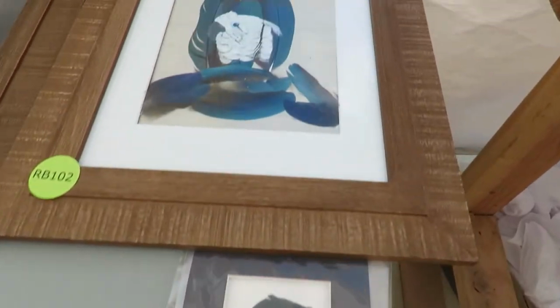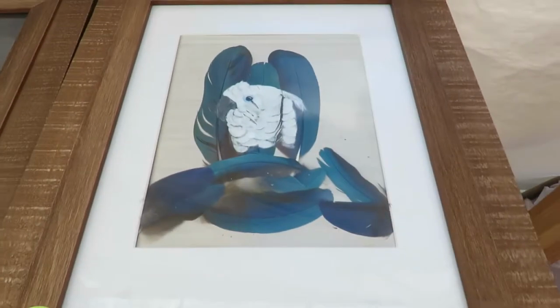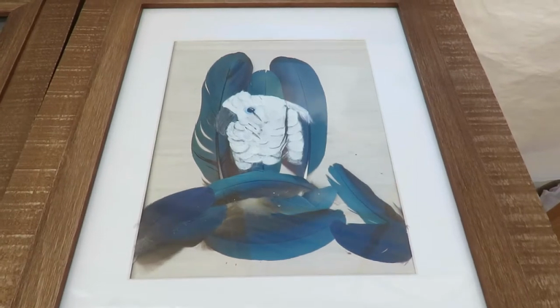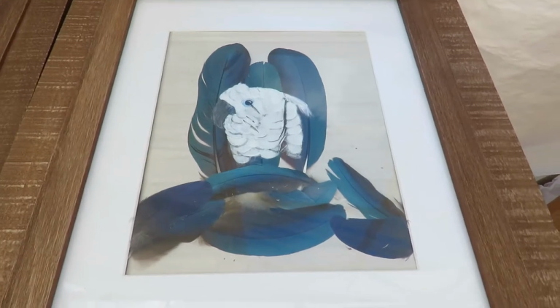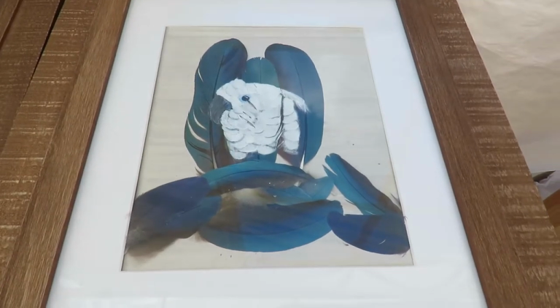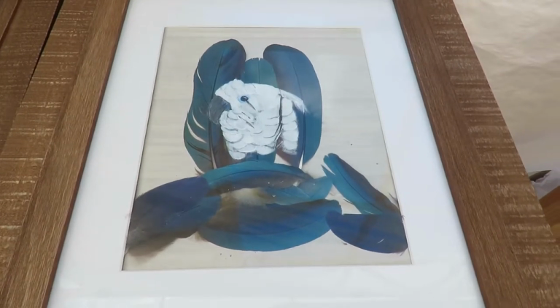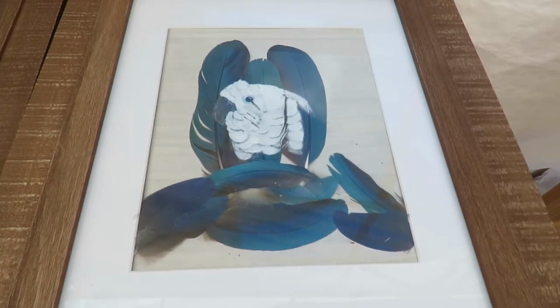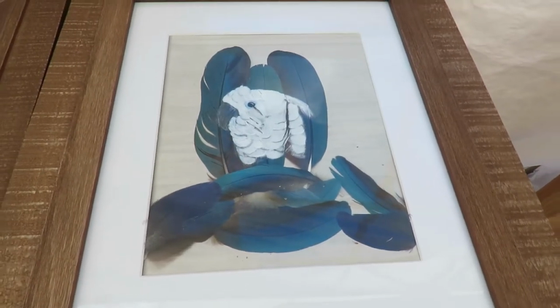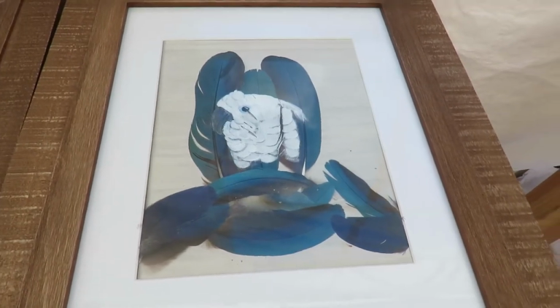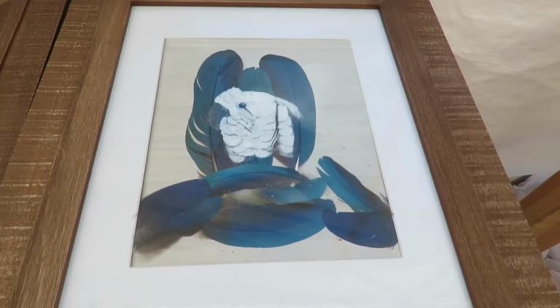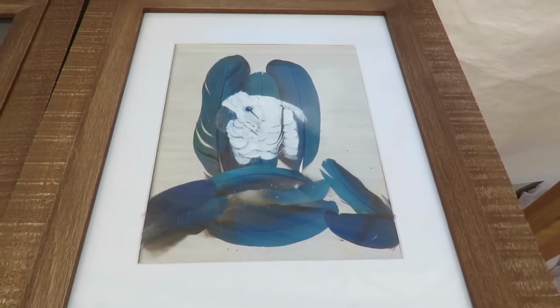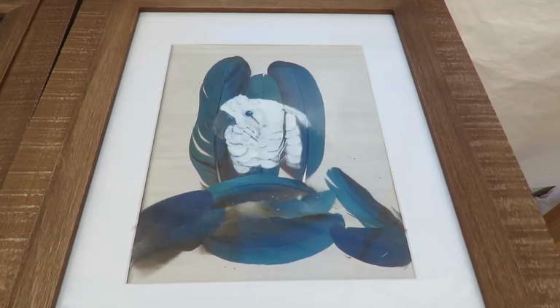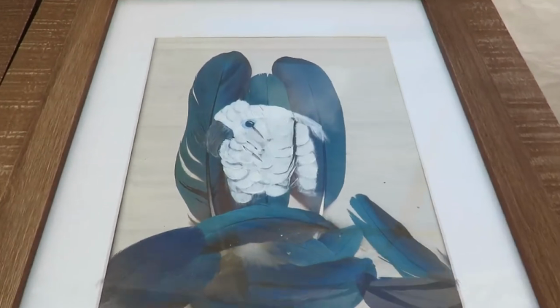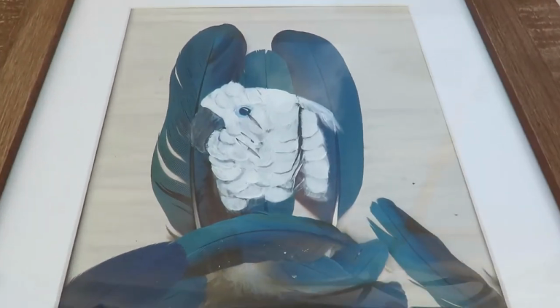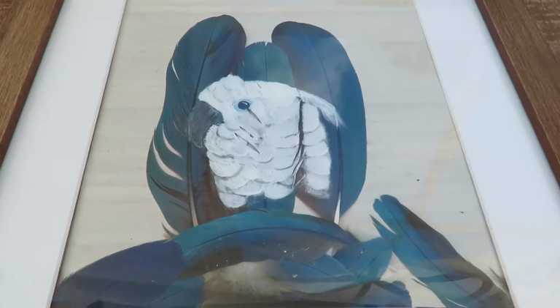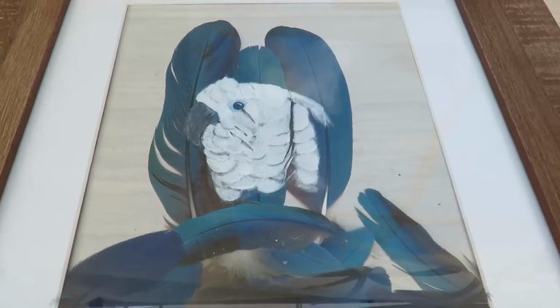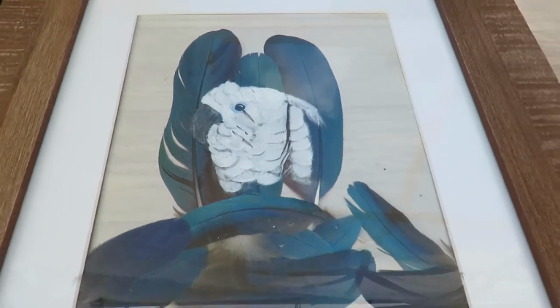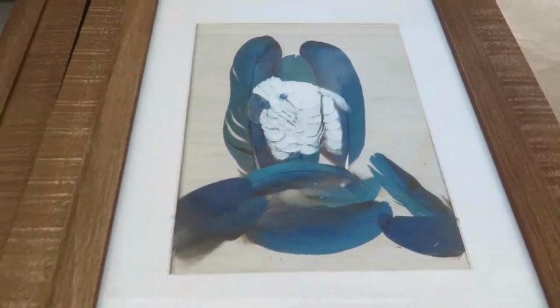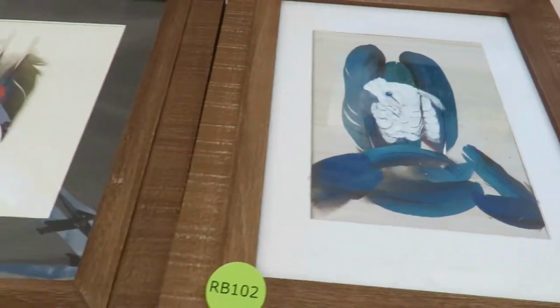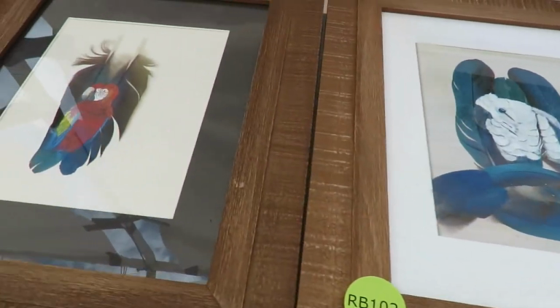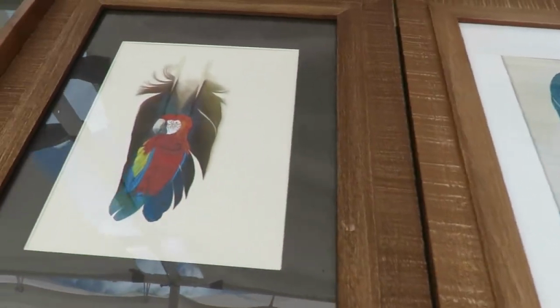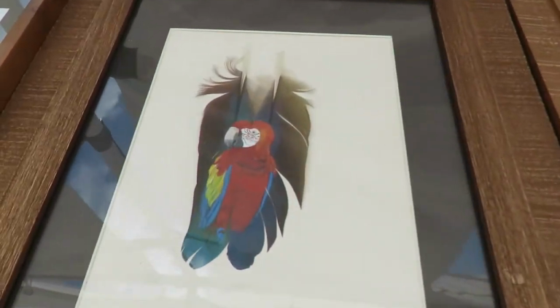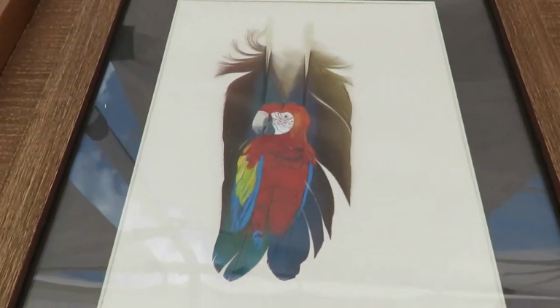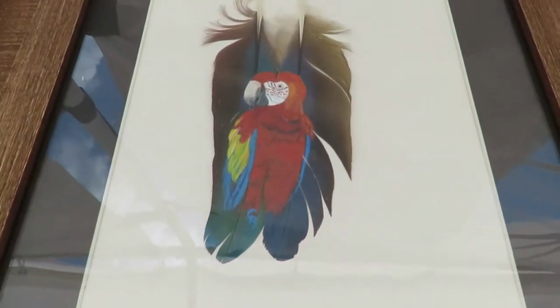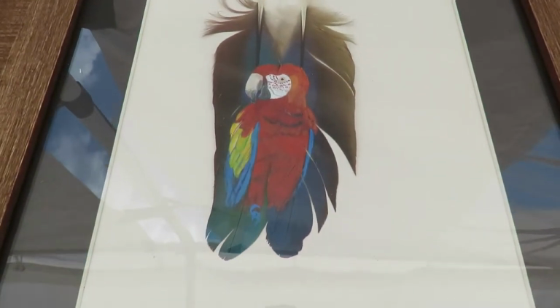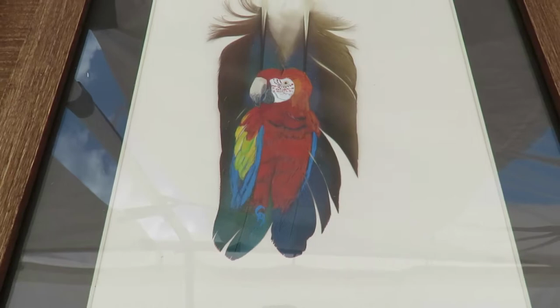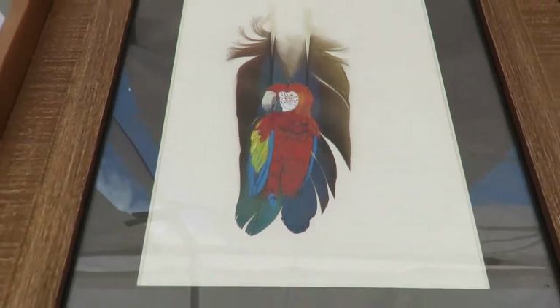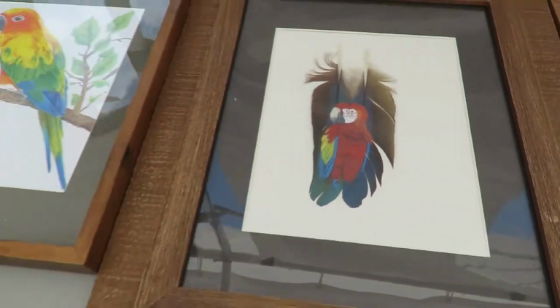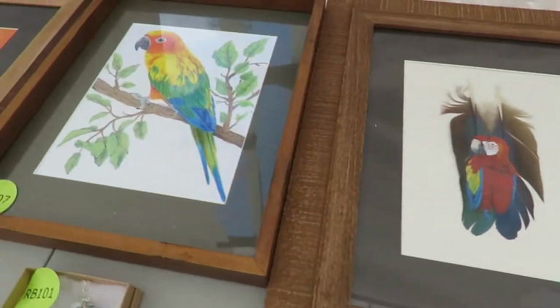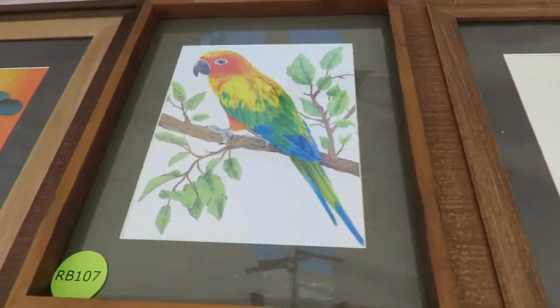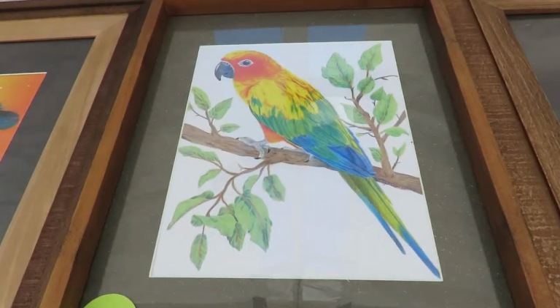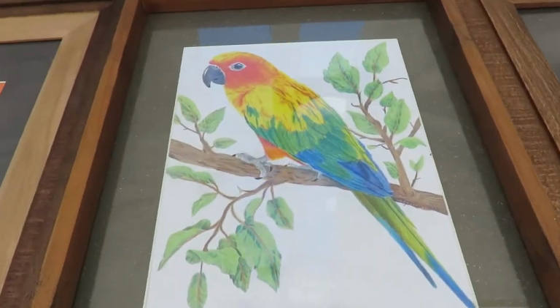You said you provided the feathers from Feather Friends Forever to various artists so they could paint right onto the feather. Candice Butler did most of these. Oh, this is beautiful — we've got the Scarlet Macaw, and I love the Sun Conure.